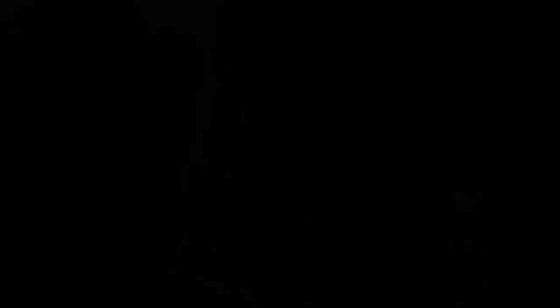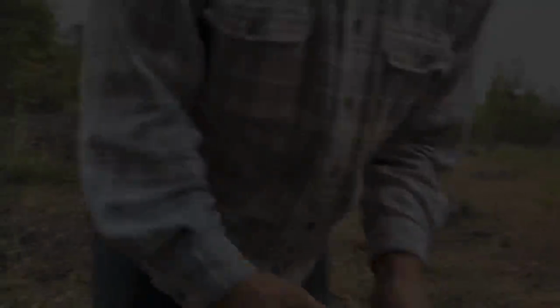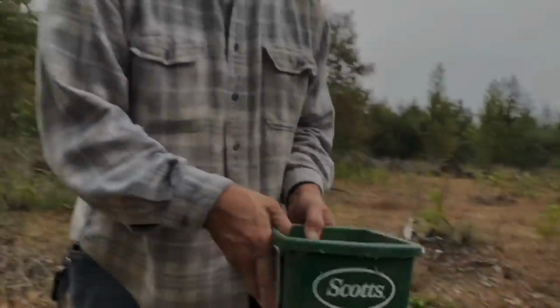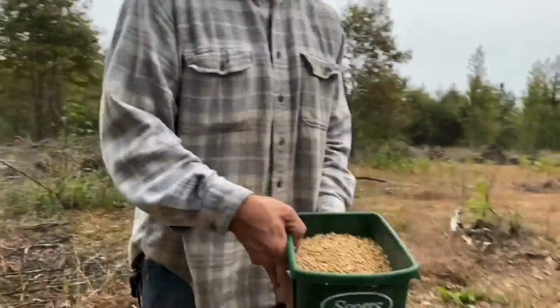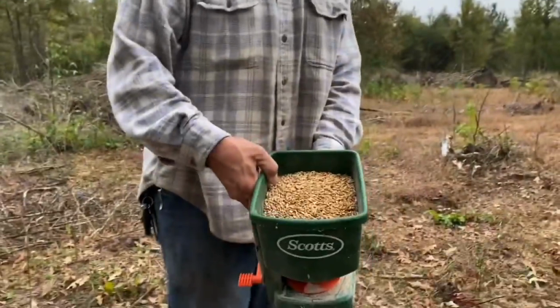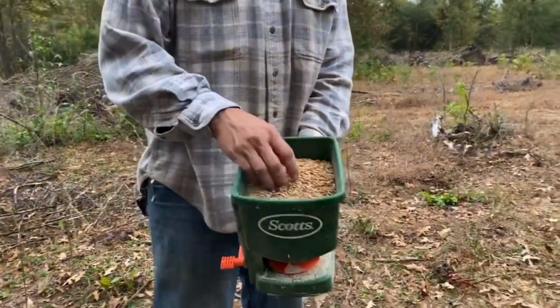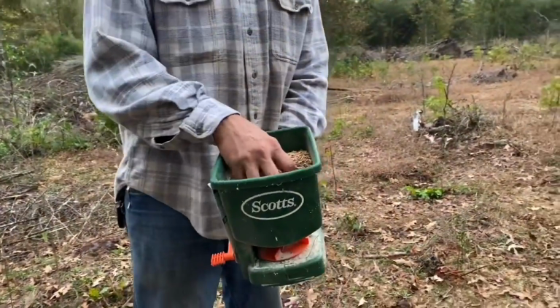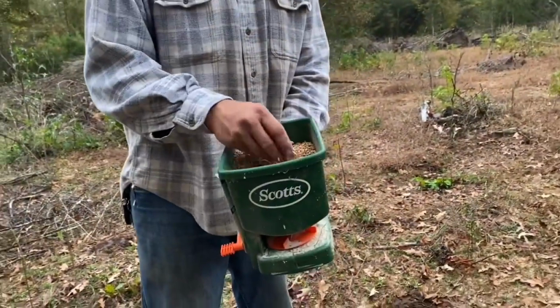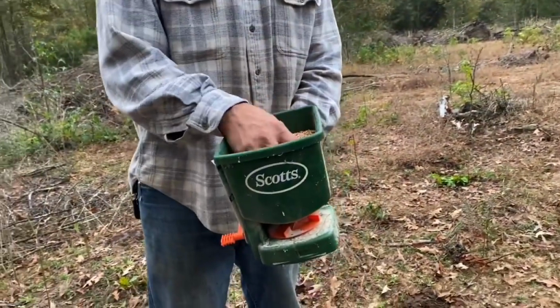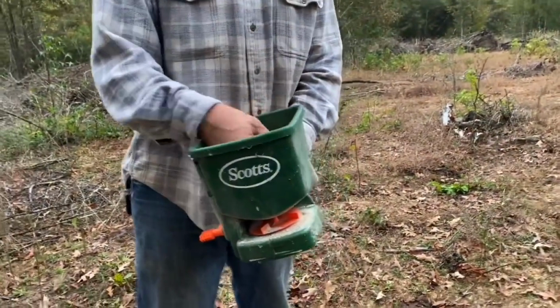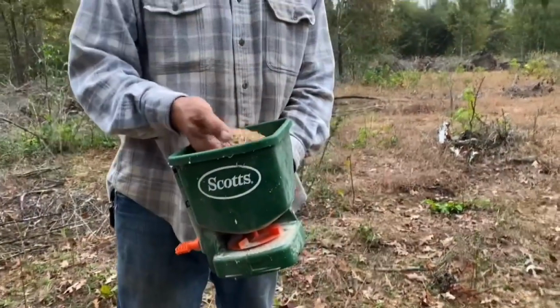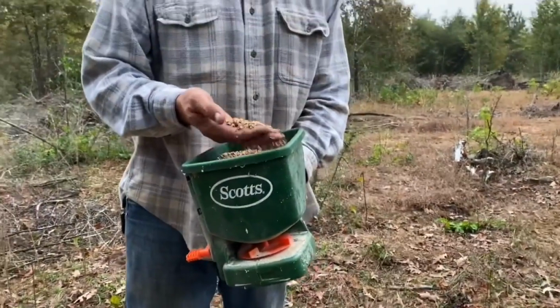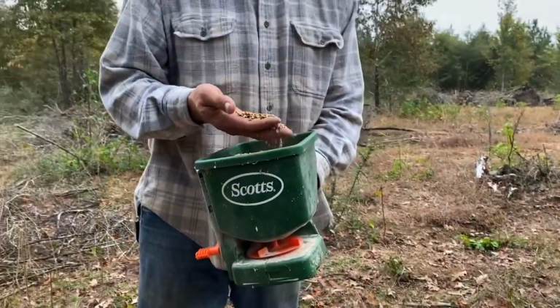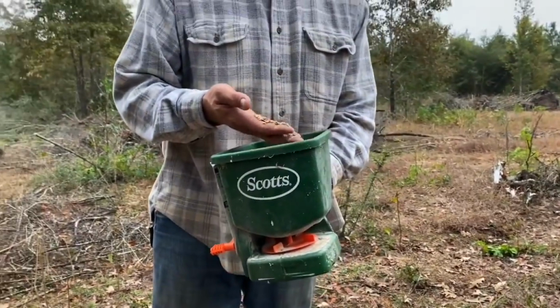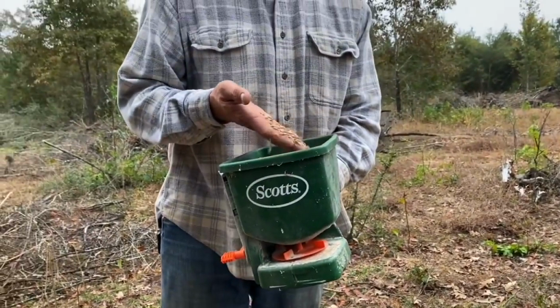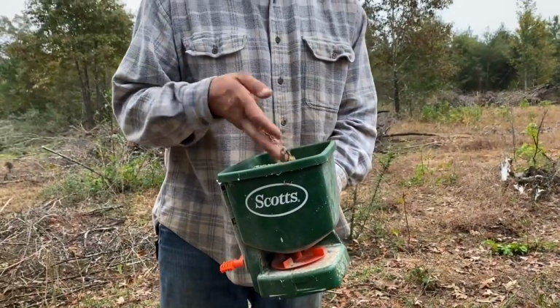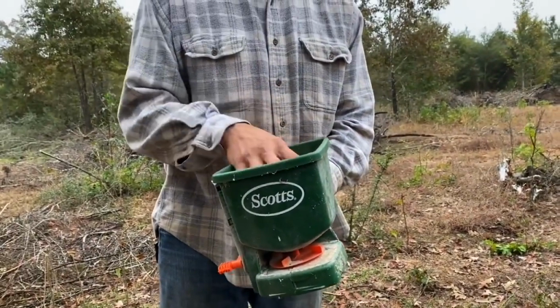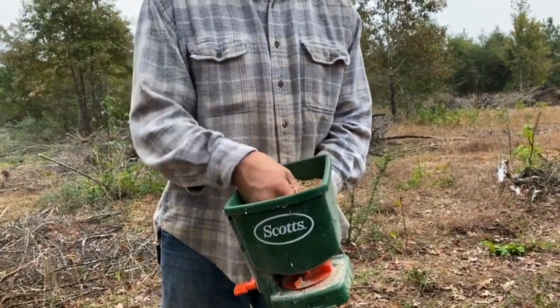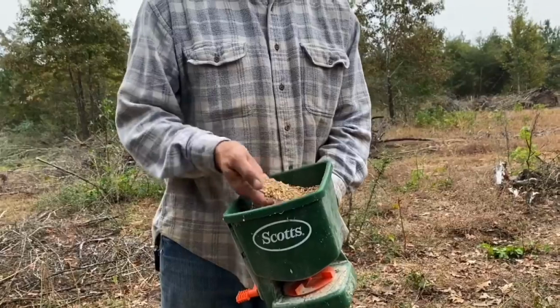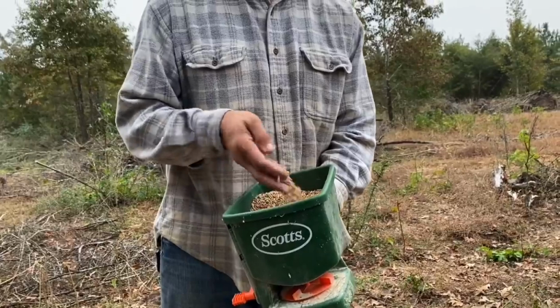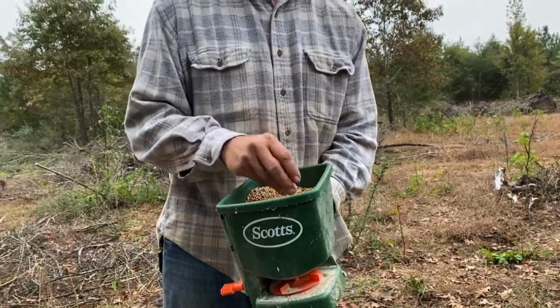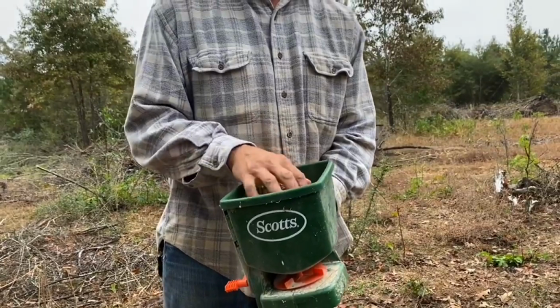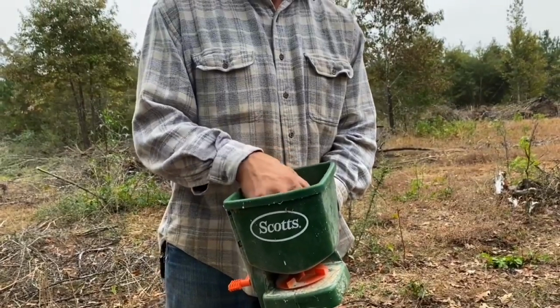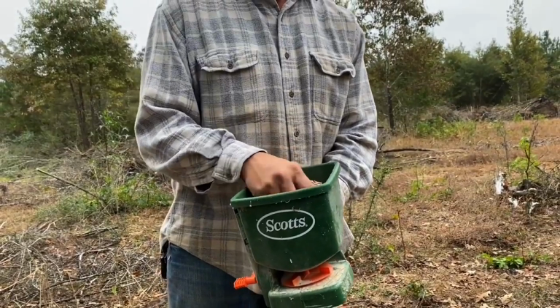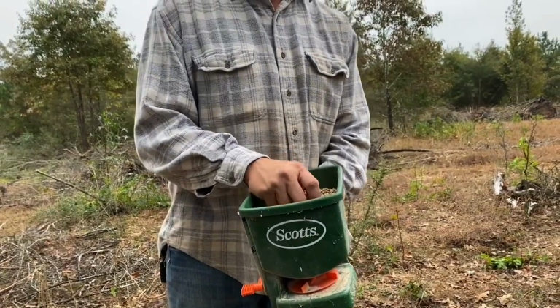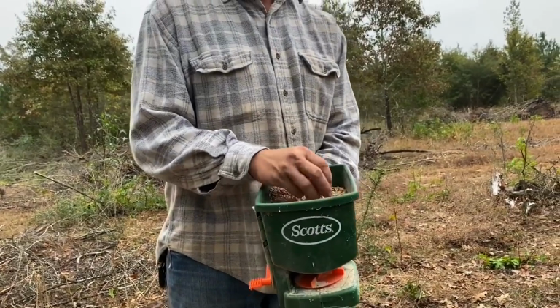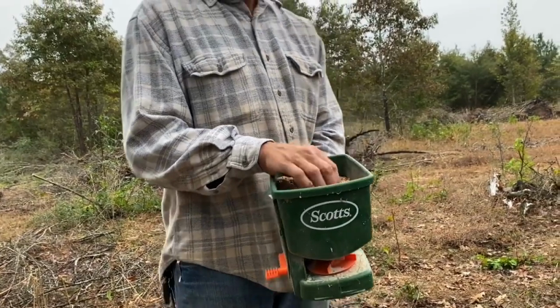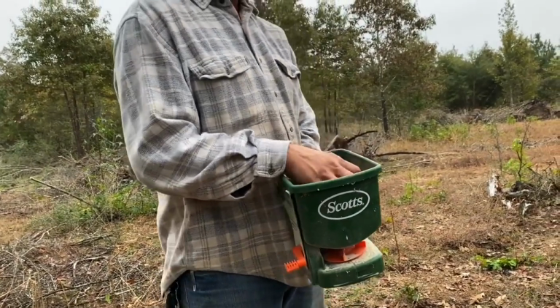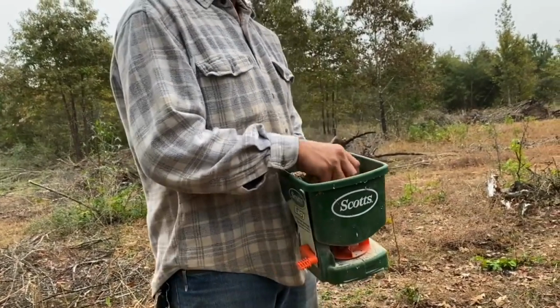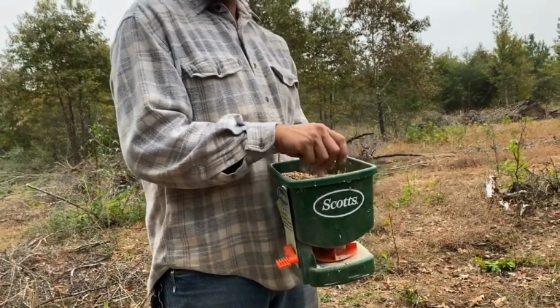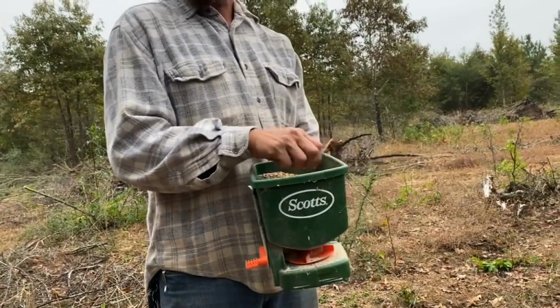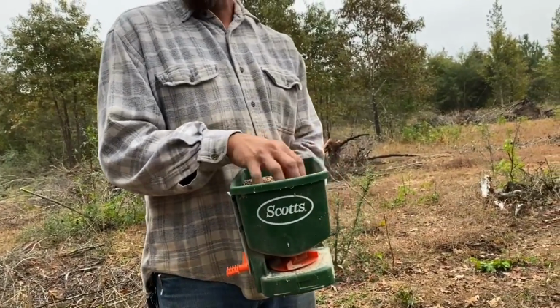All right, so we got some seed — wheat, oats, peas, I don't even know, some game feed. Hopefully we can grow some food for our cows and our goats.